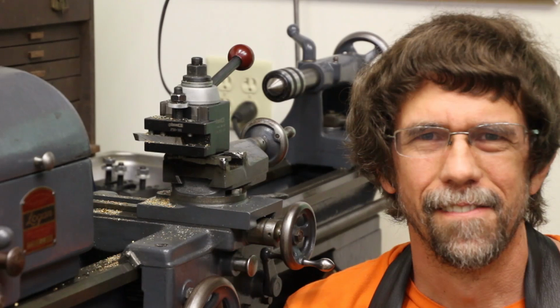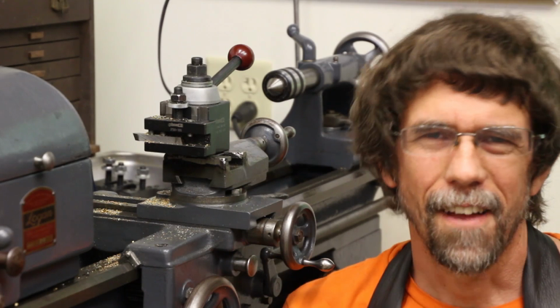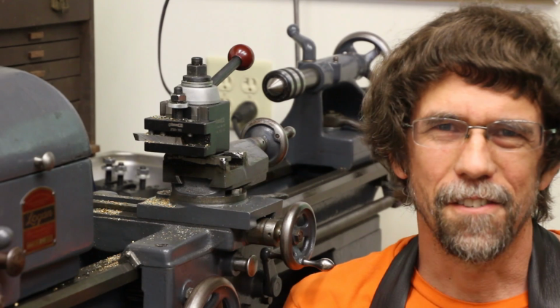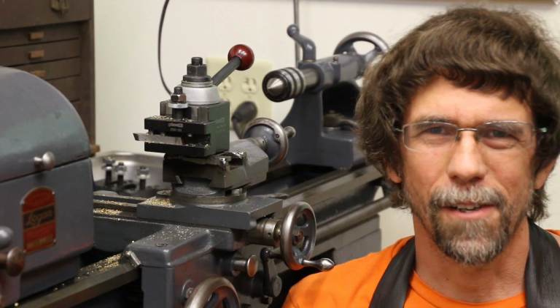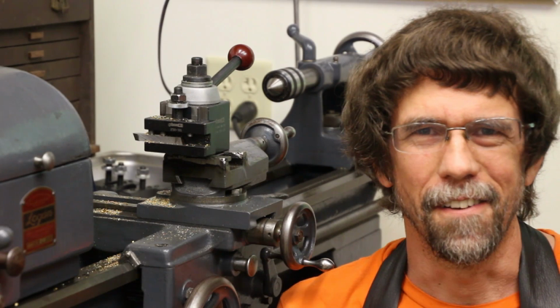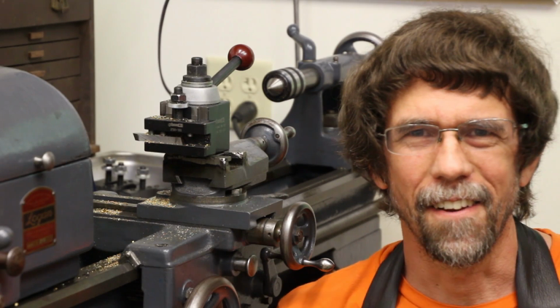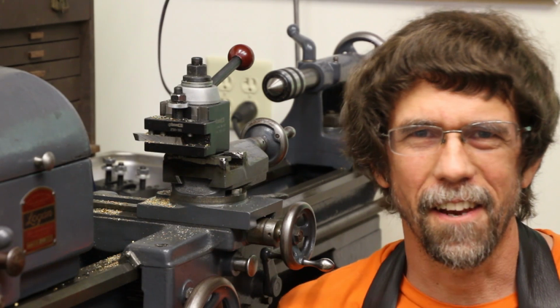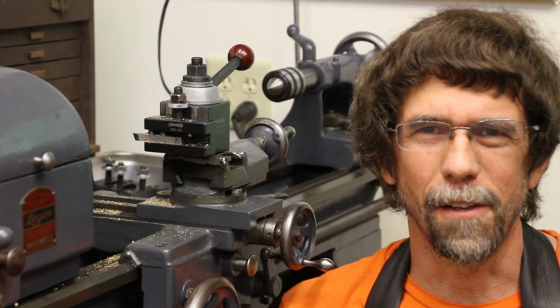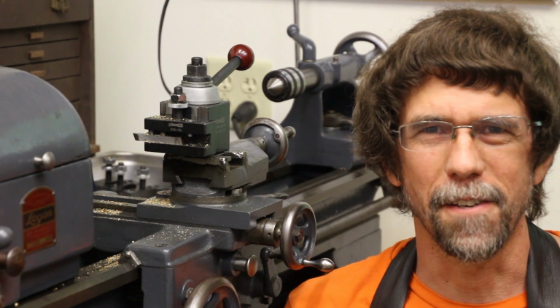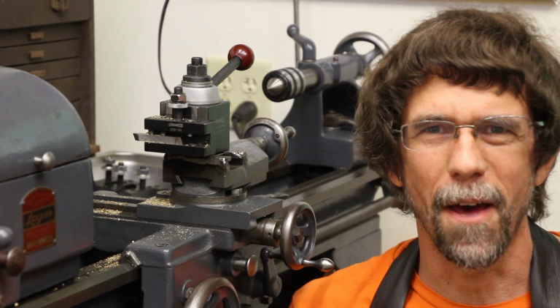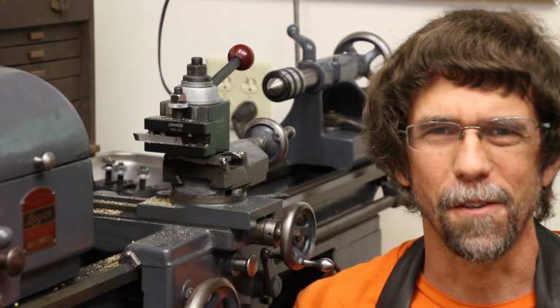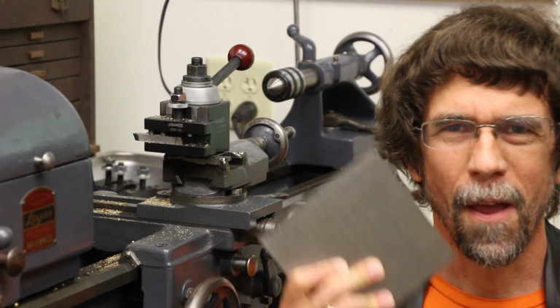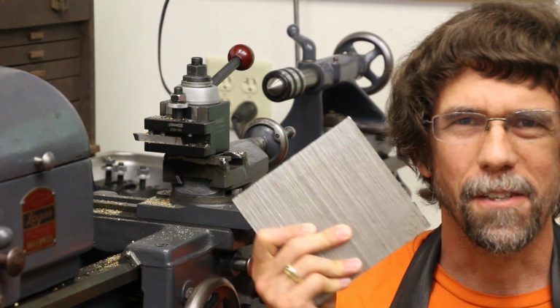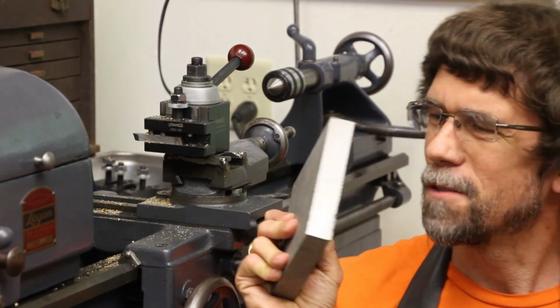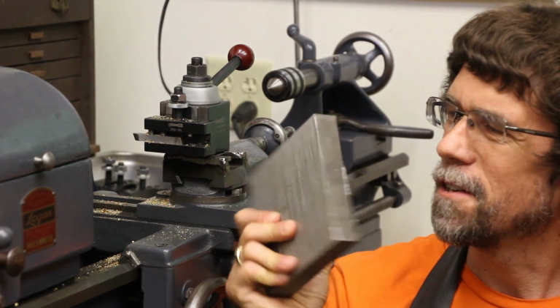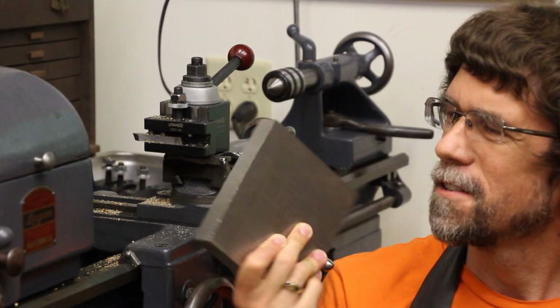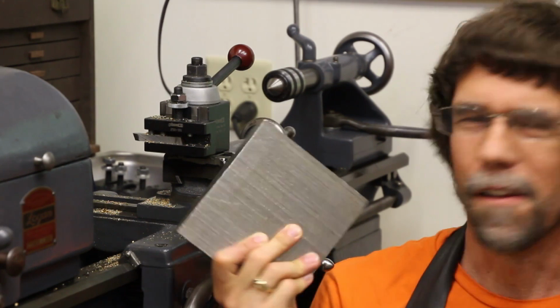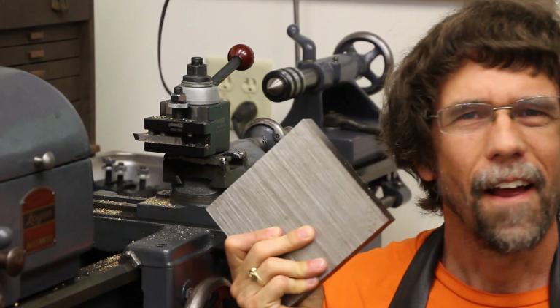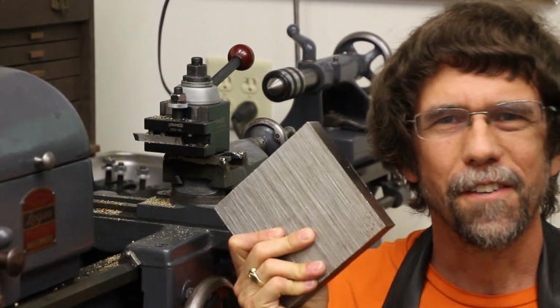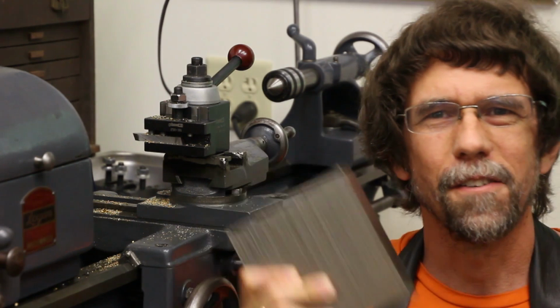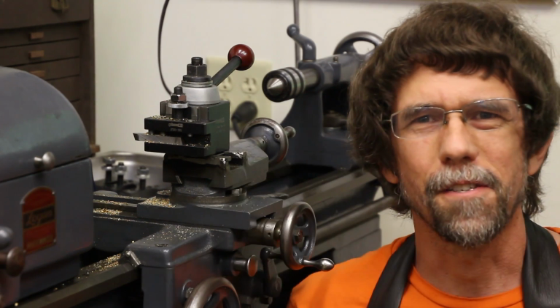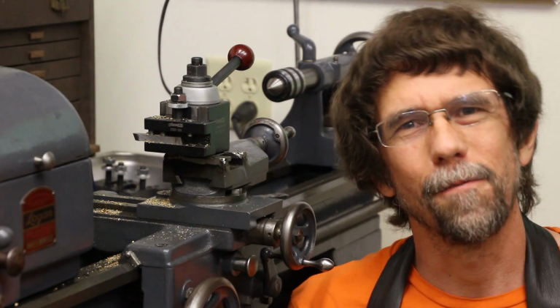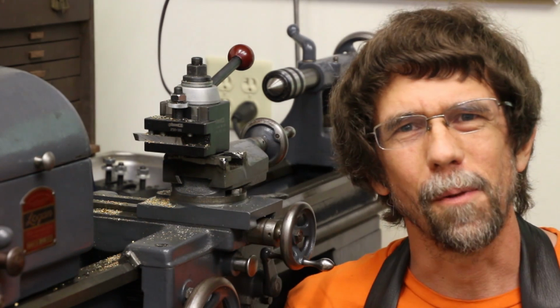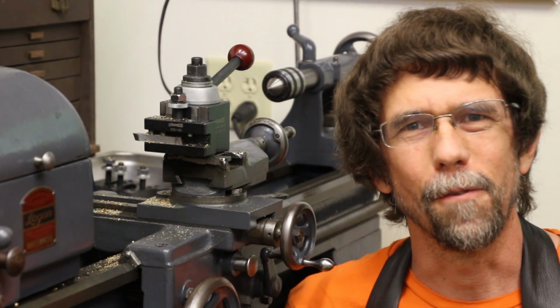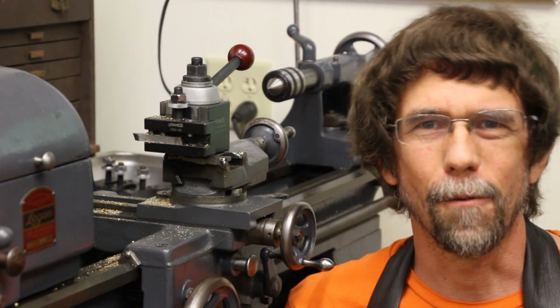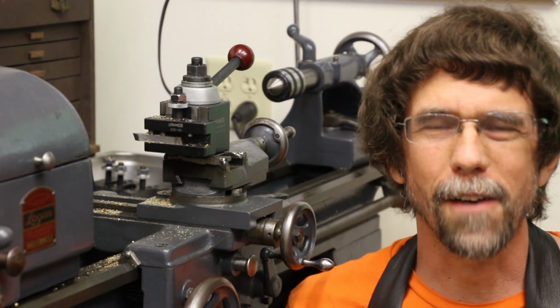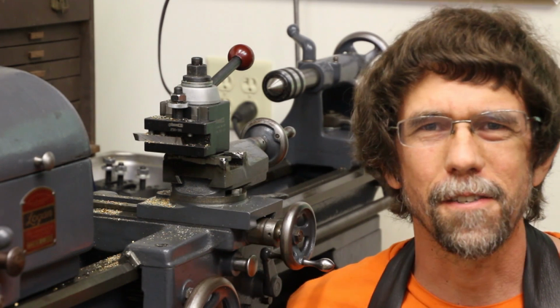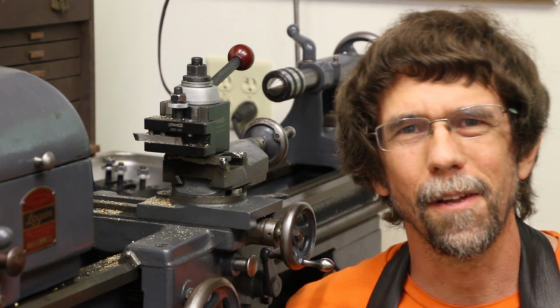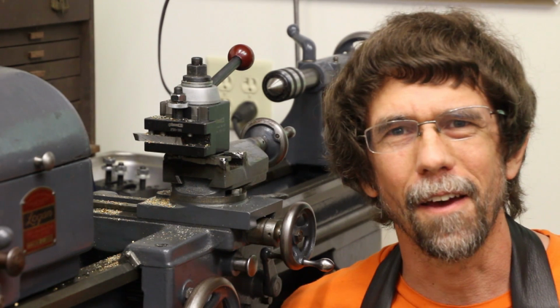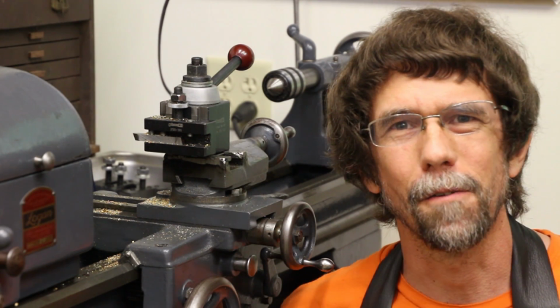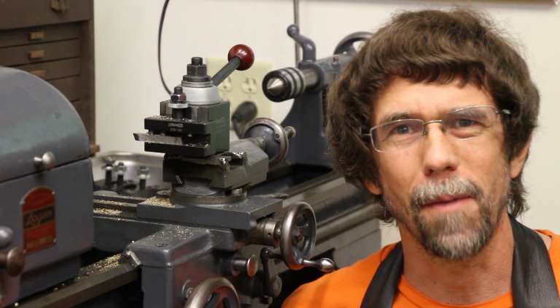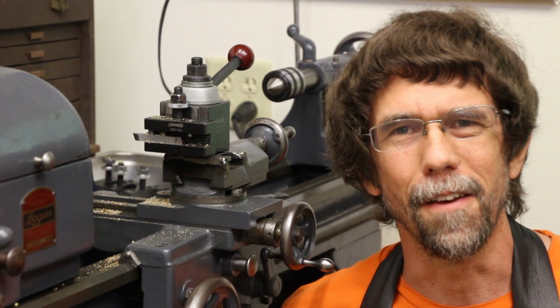Hi, this is Jay McClellan and today I feel like cutting some metal. So I'm going to take this piece of steel and turn it into a slotted faceplate for my fourth axis assembly and also for my metal lathe.